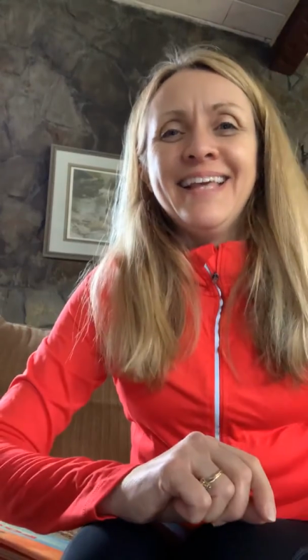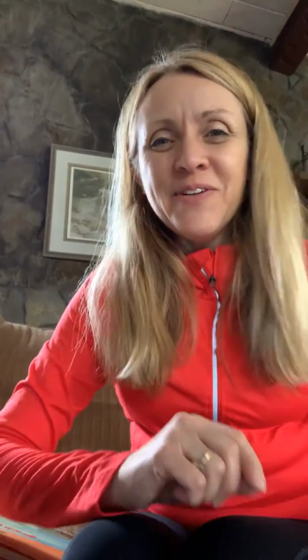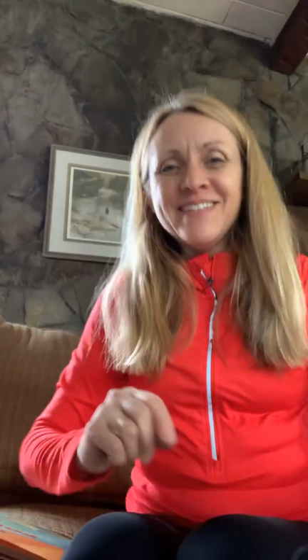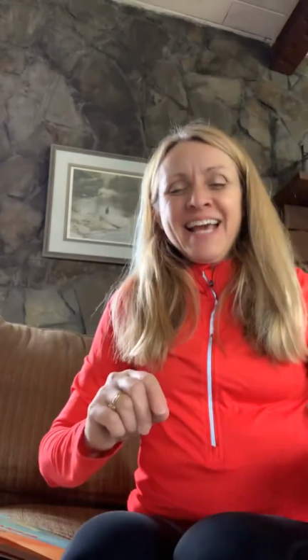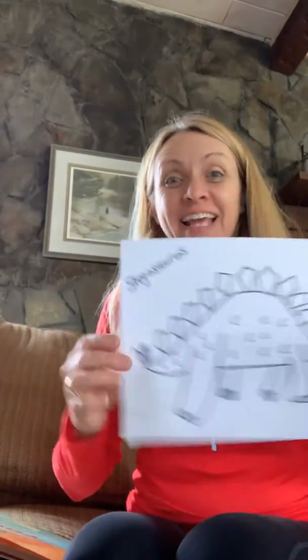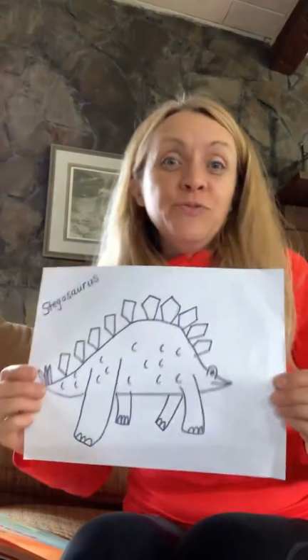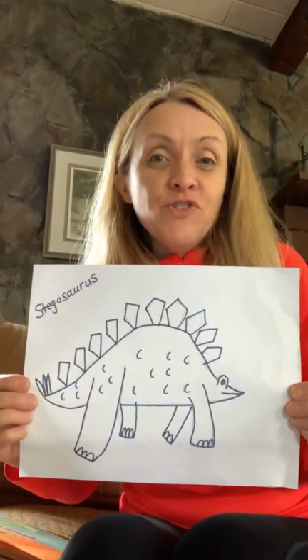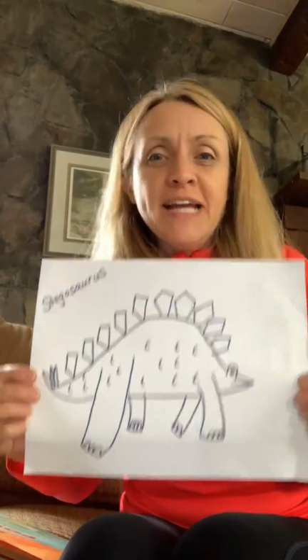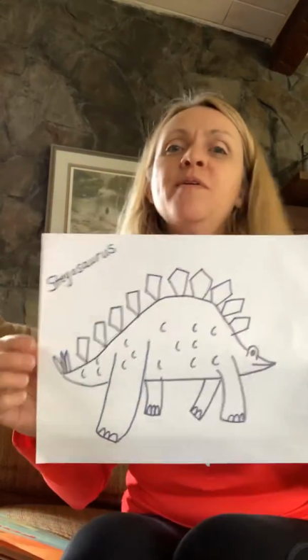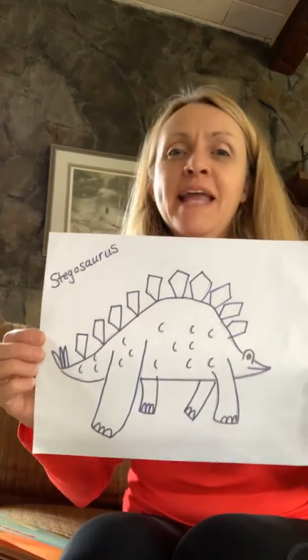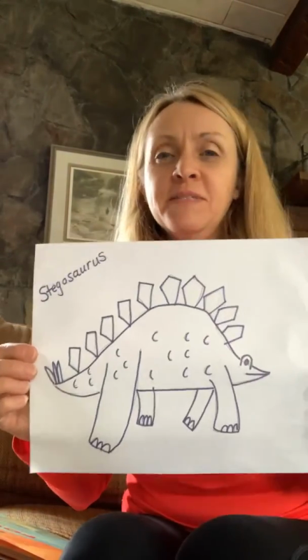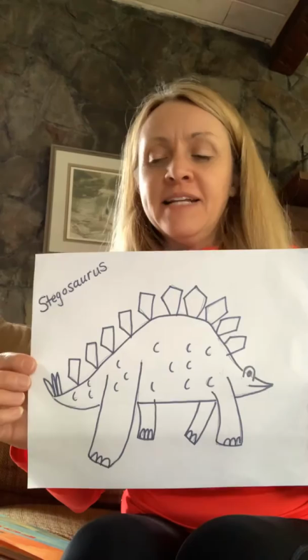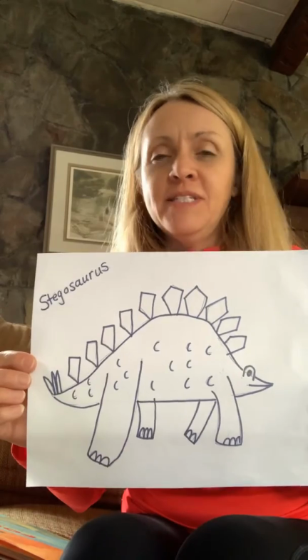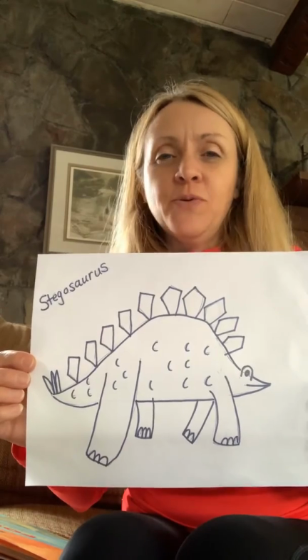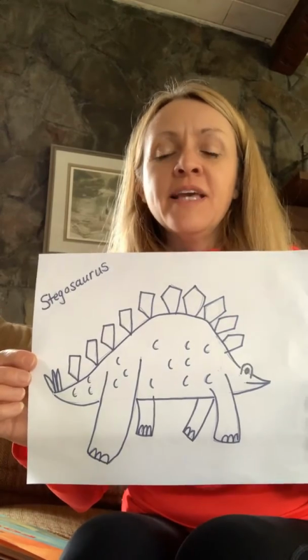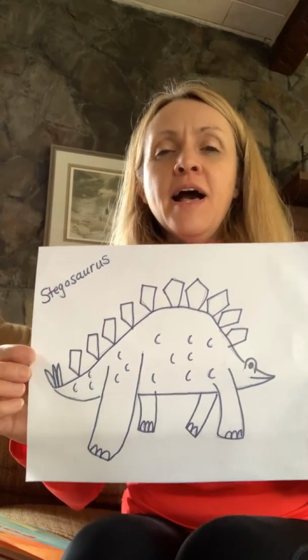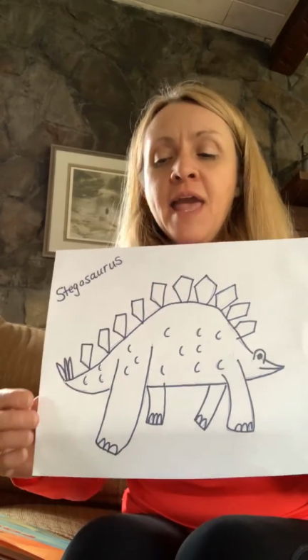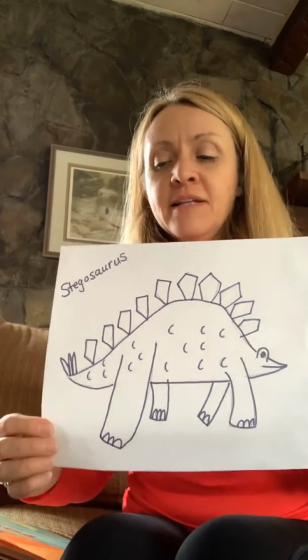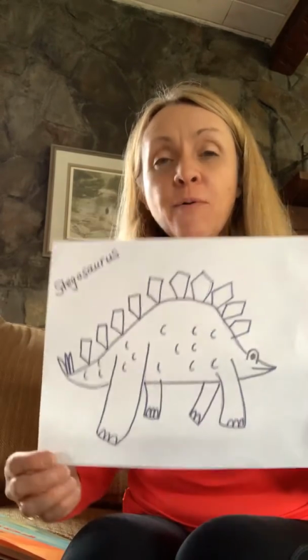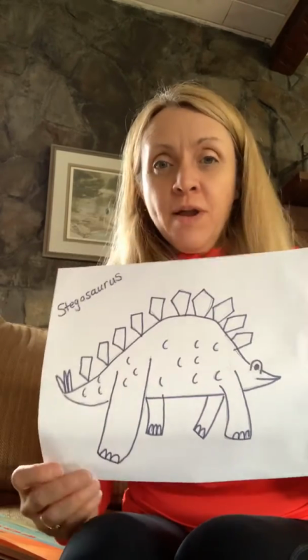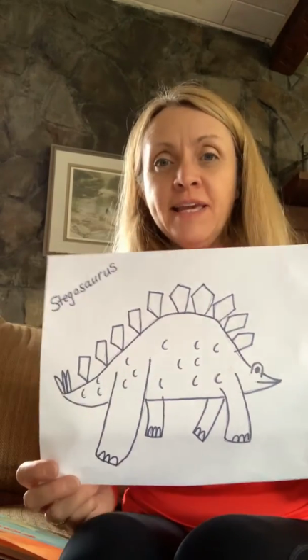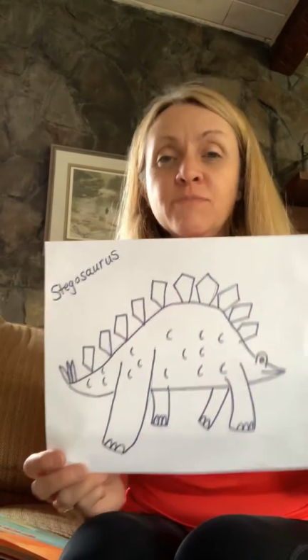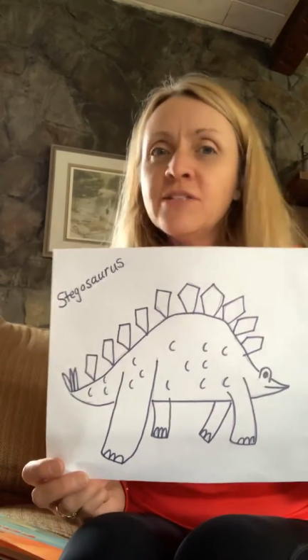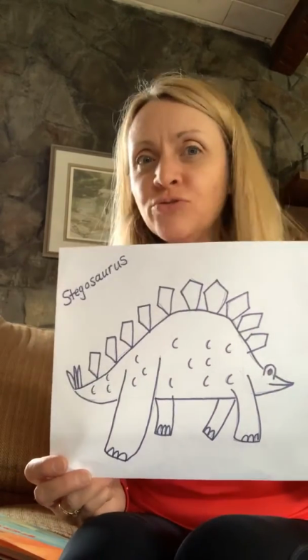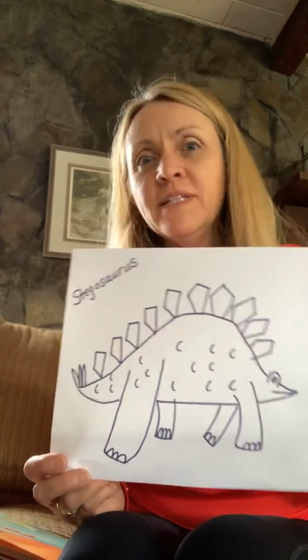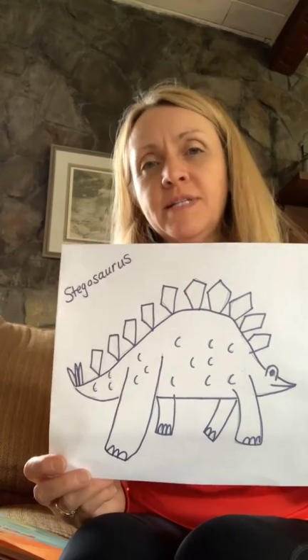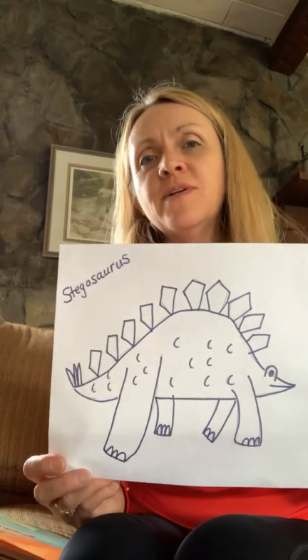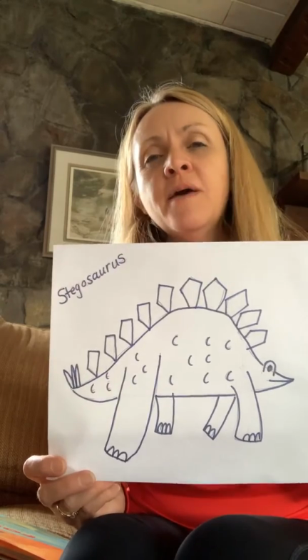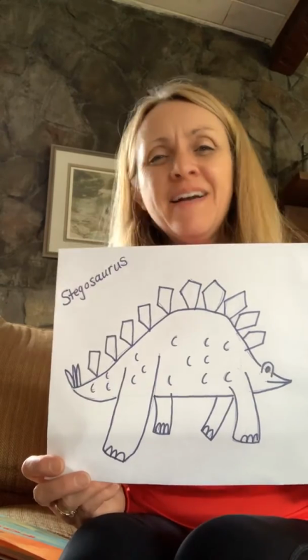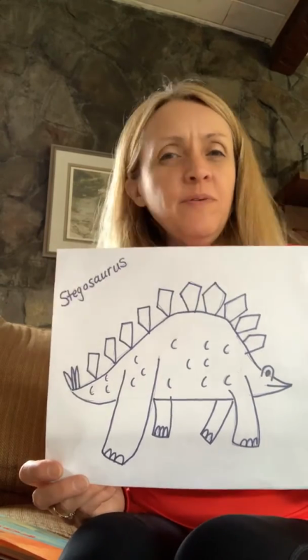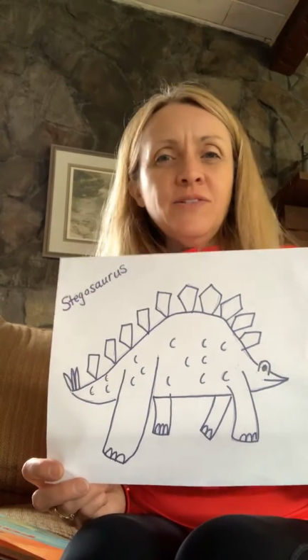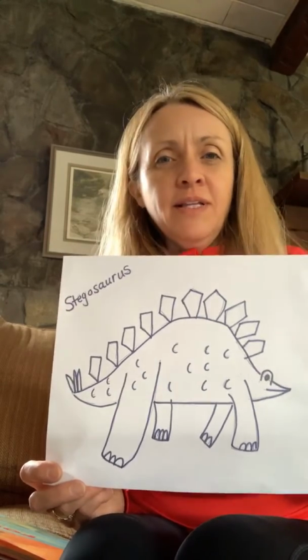Hello third graders. So you should have drawn your dinosaur by now. This is my dinosaur, Stegosaurus. And now what I'm wondering is, I'm sure you guys all drew really cool dinosaurs, but how did you know what a dinosaur looked like?